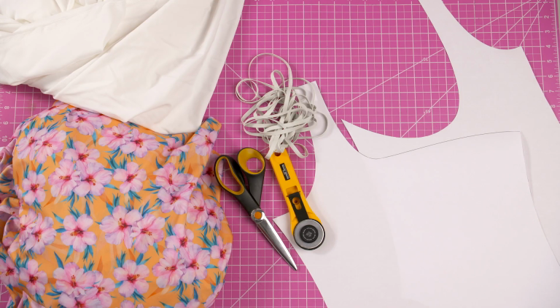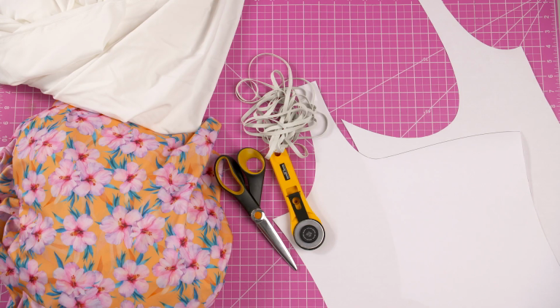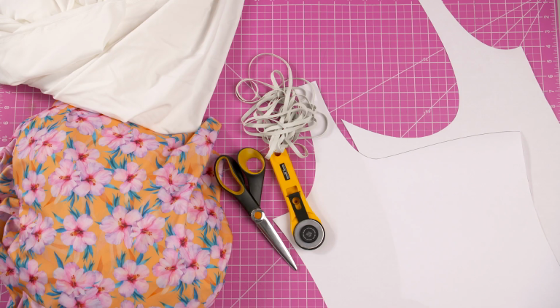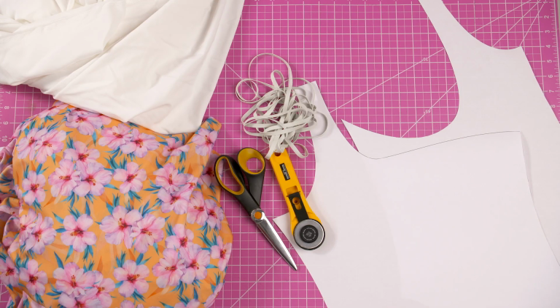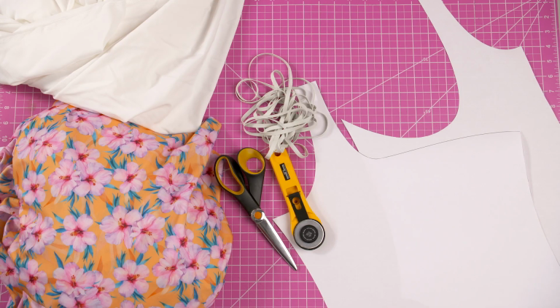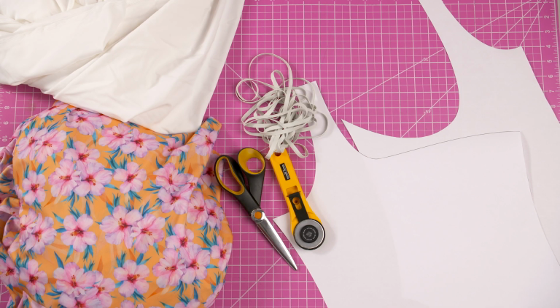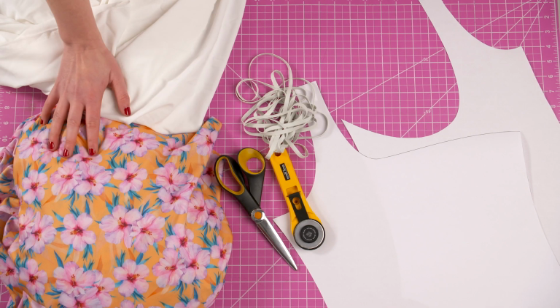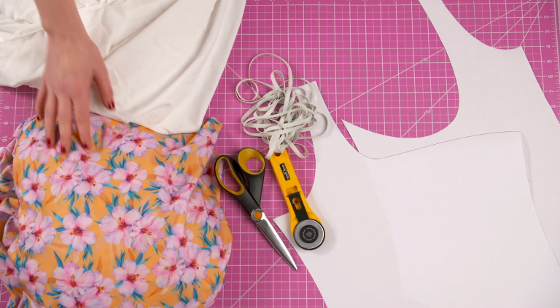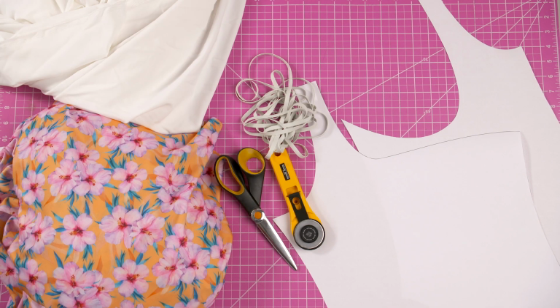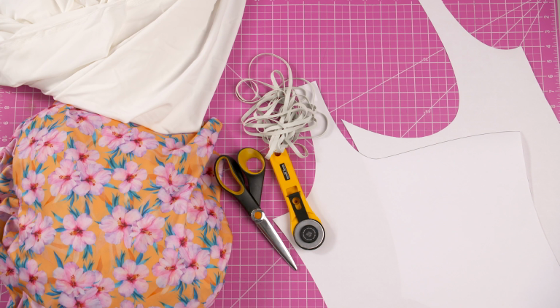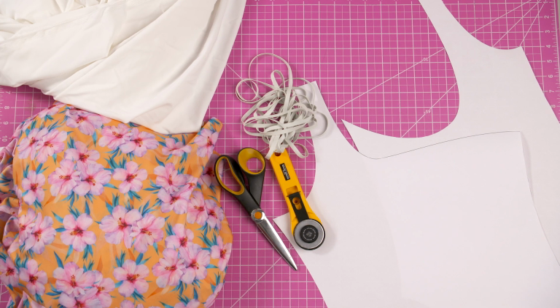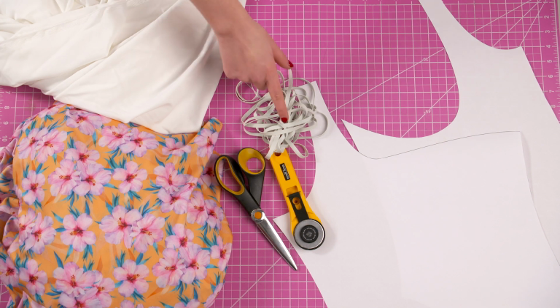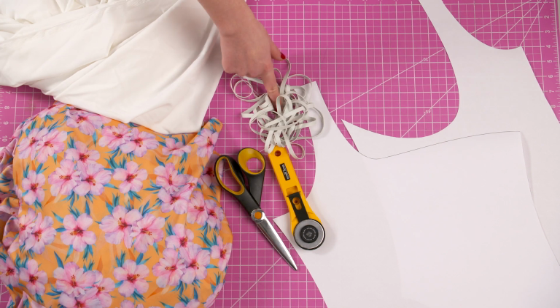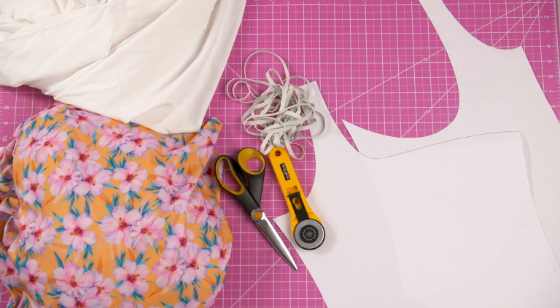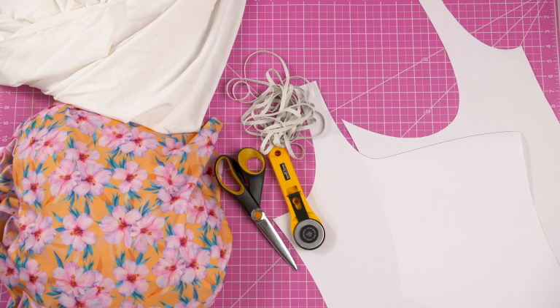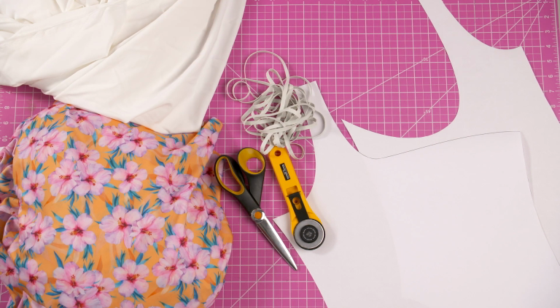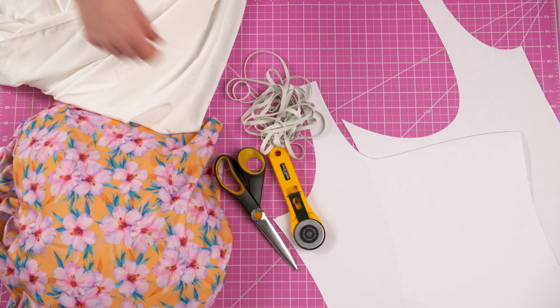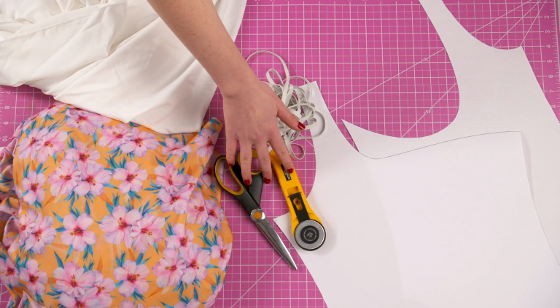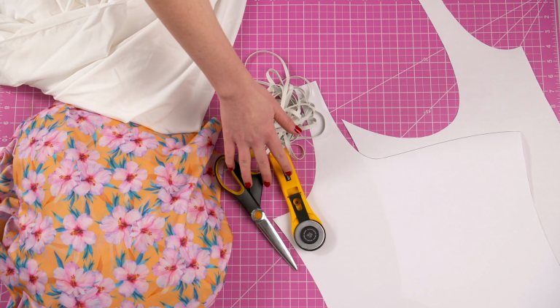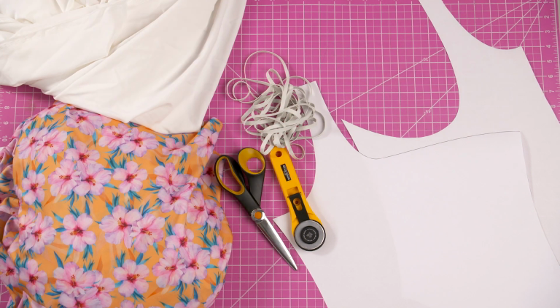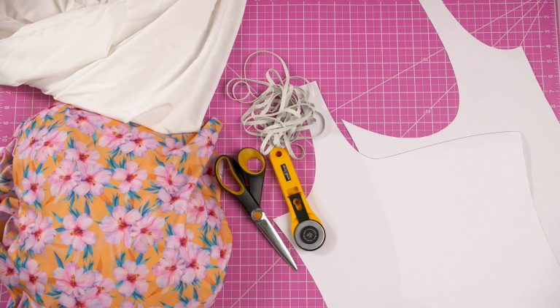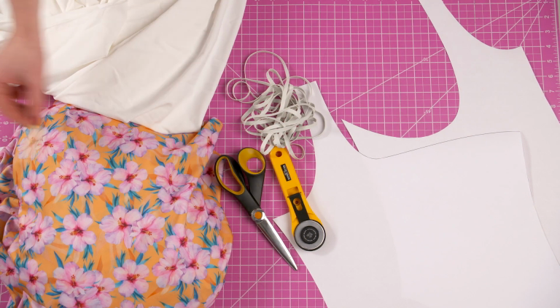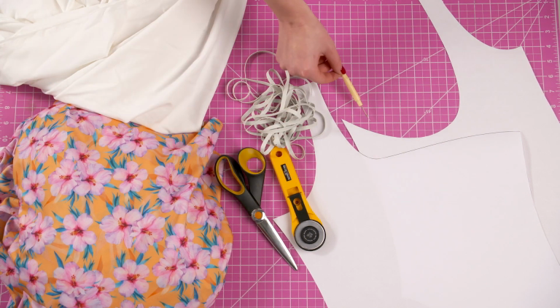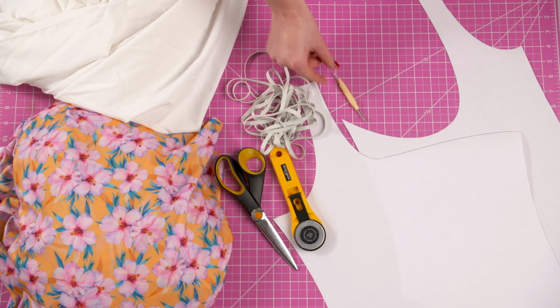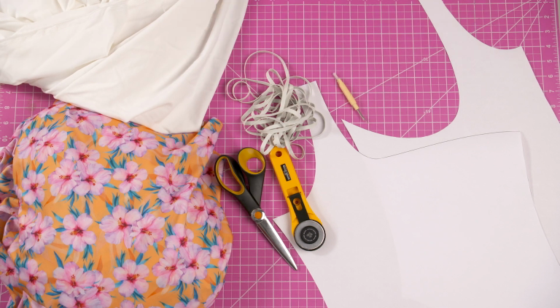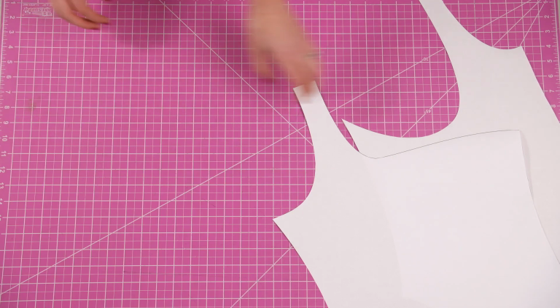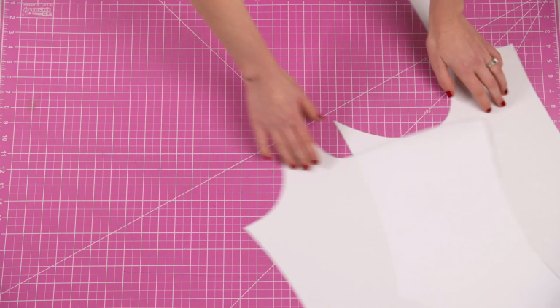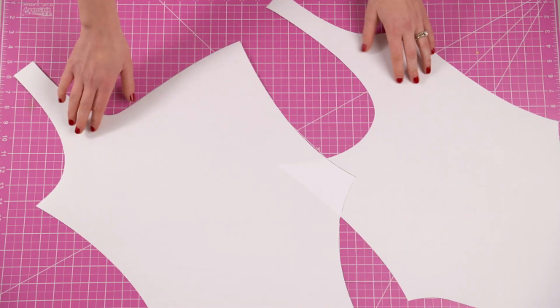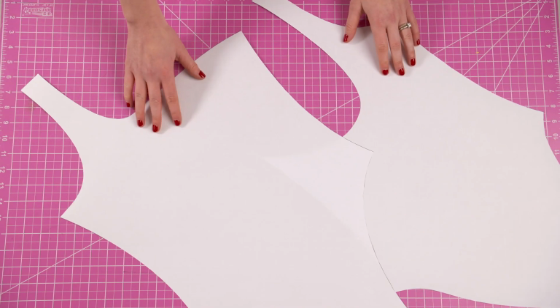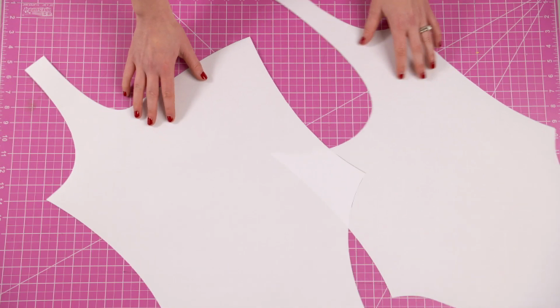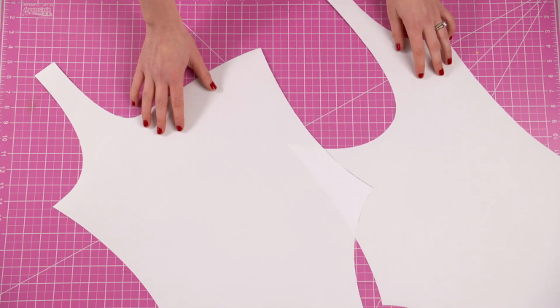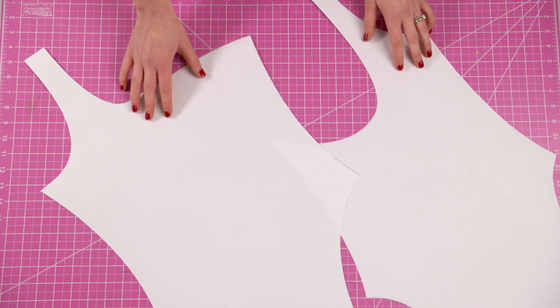To make this one piece you will need fabric, elastic, a cutting tool, a seam ripper, and of course the pattern for the Marina one piece.